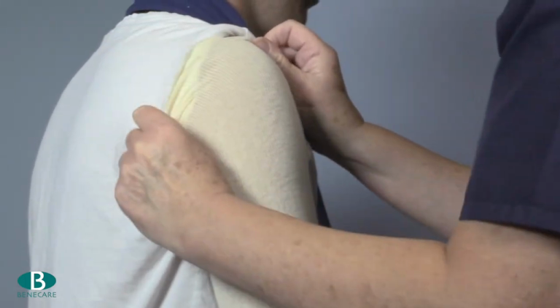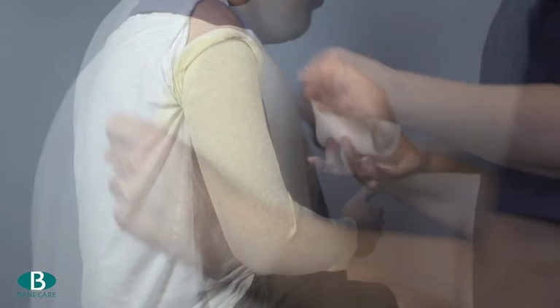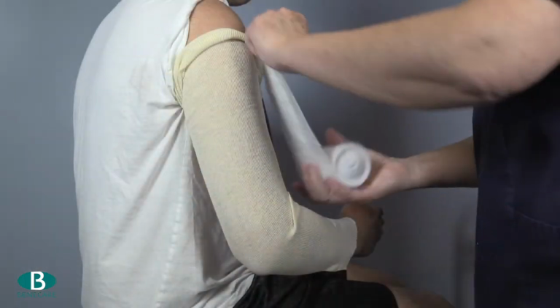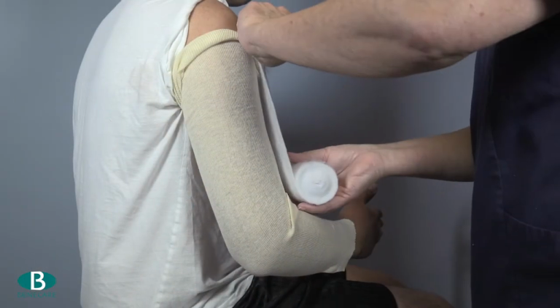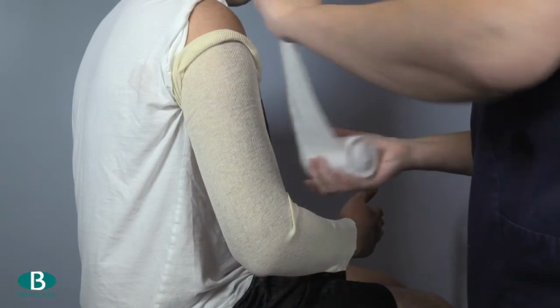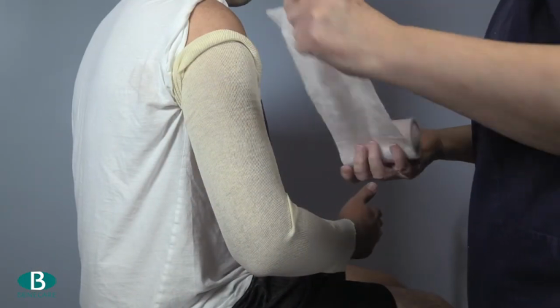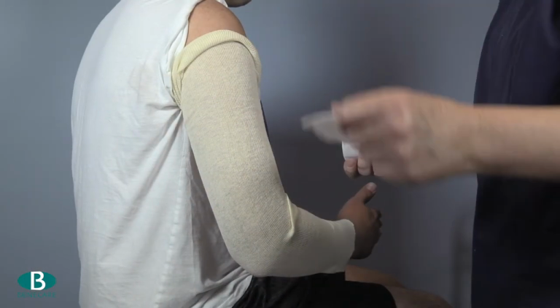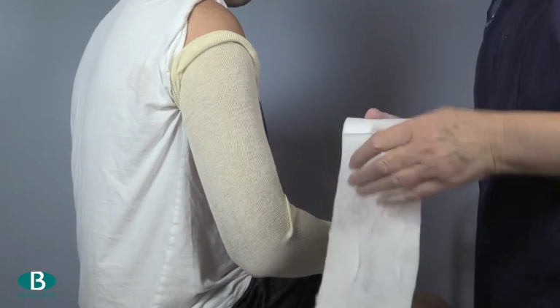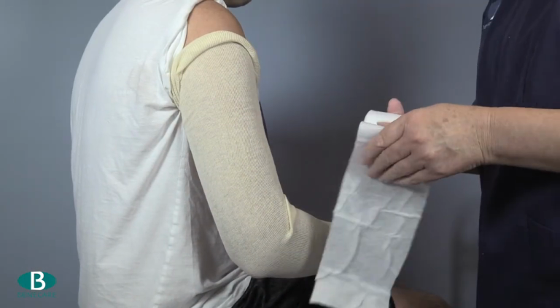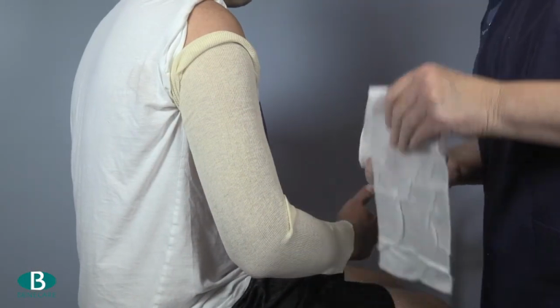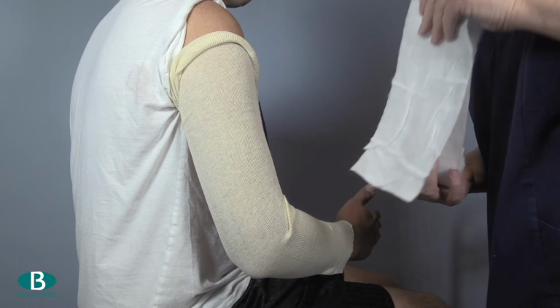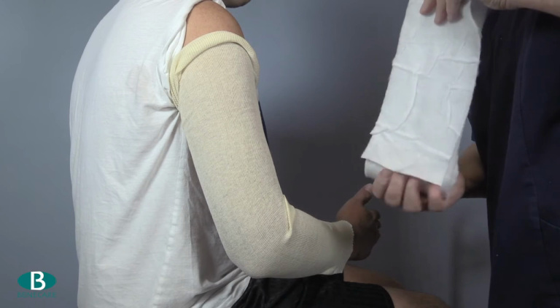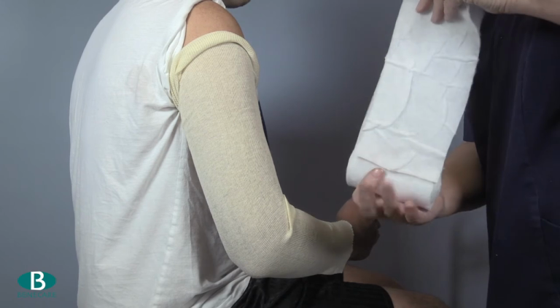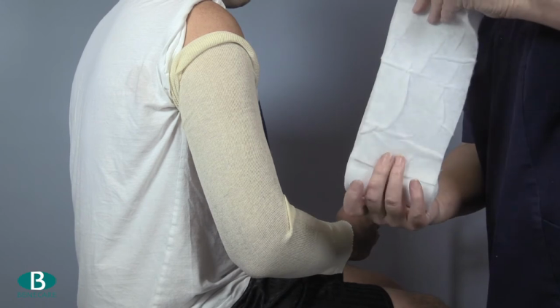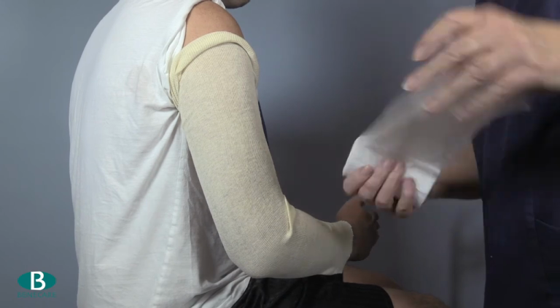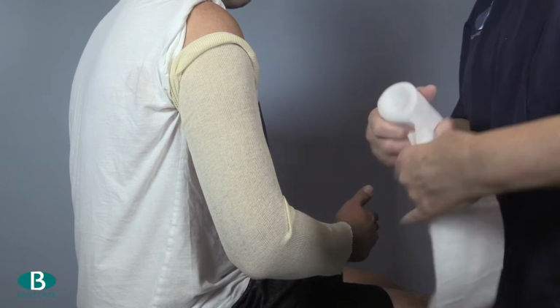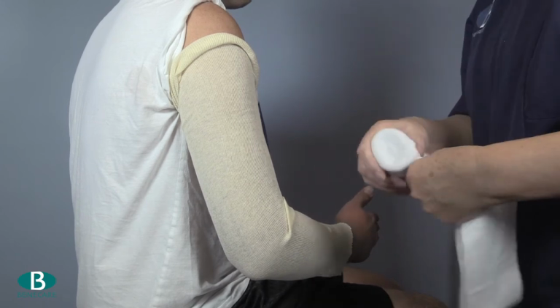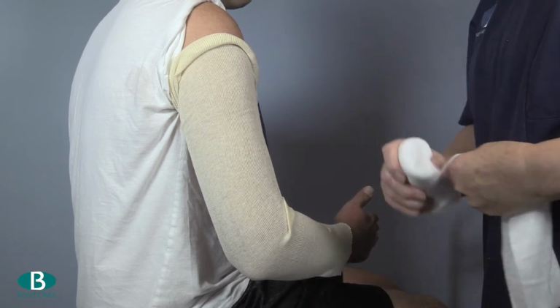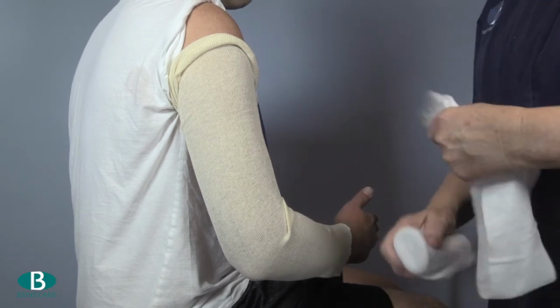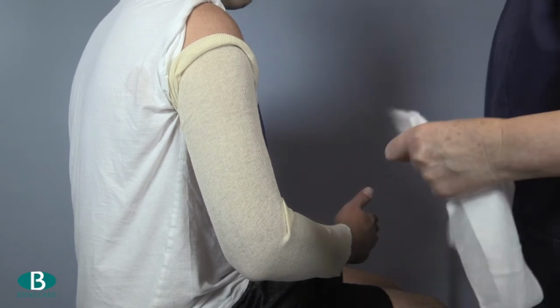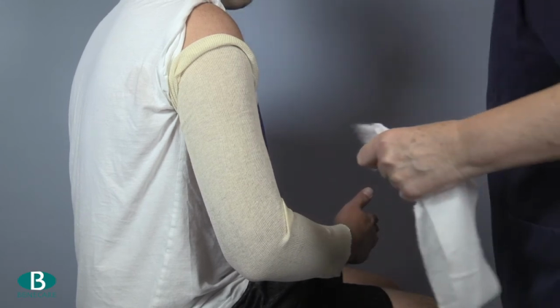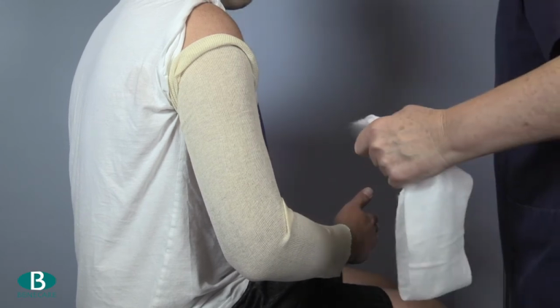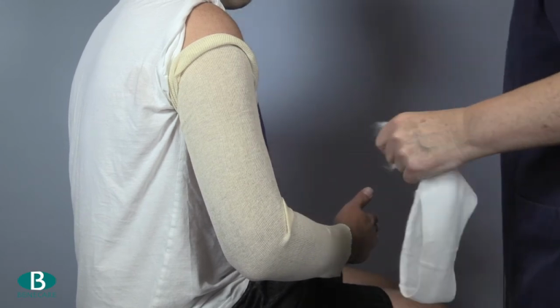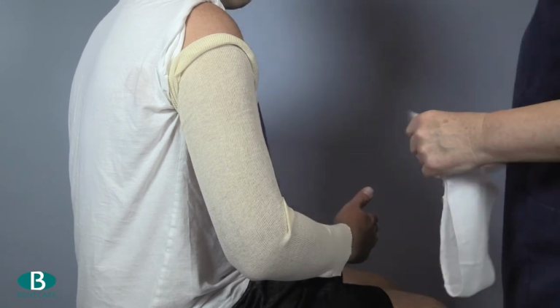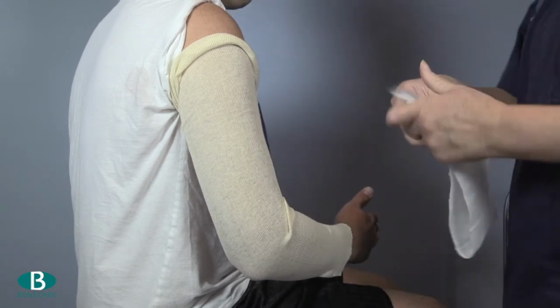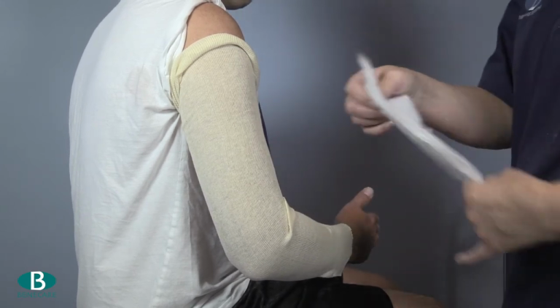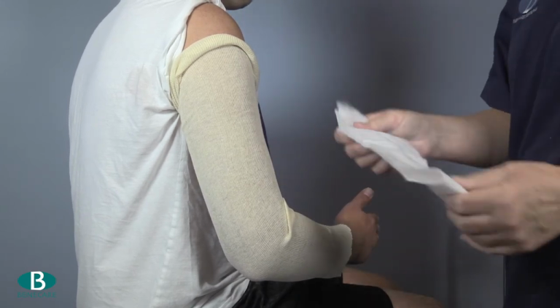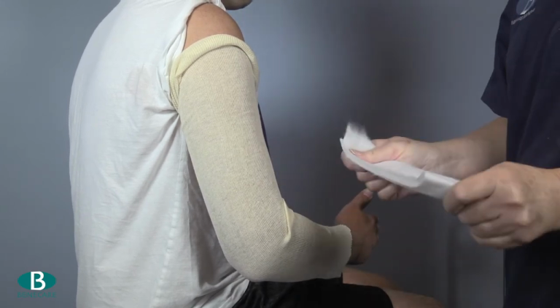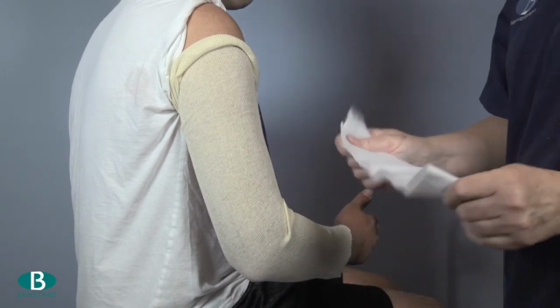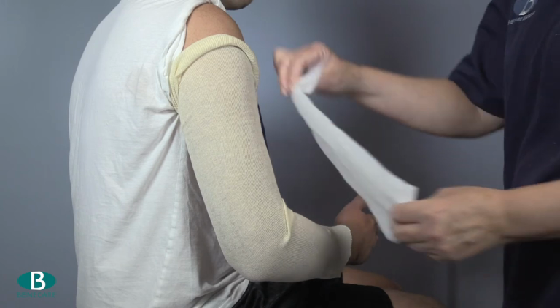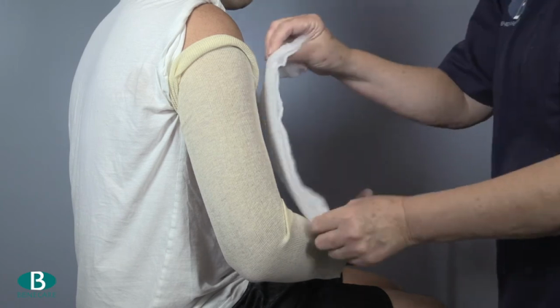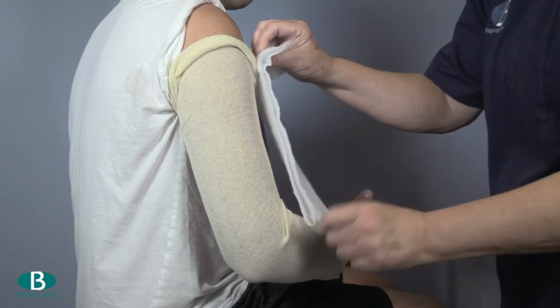Apply padding along the anterior border. I have used a double layer of undercast padding. Adhesive felt padding is a good alternative.